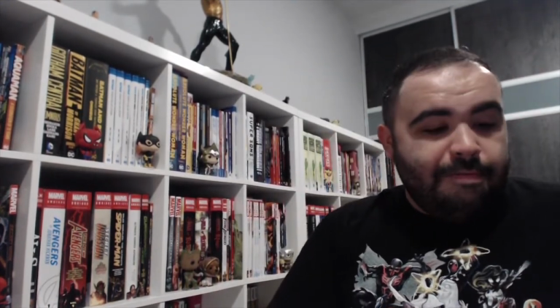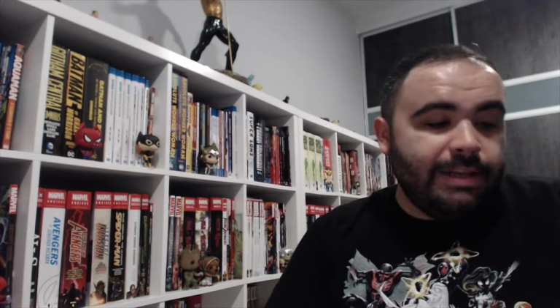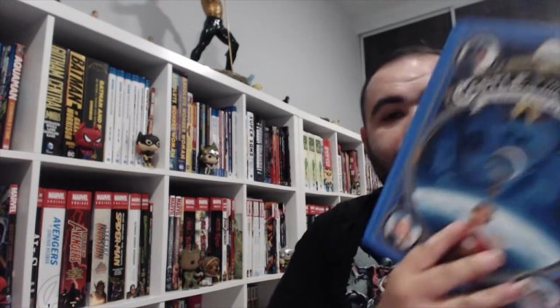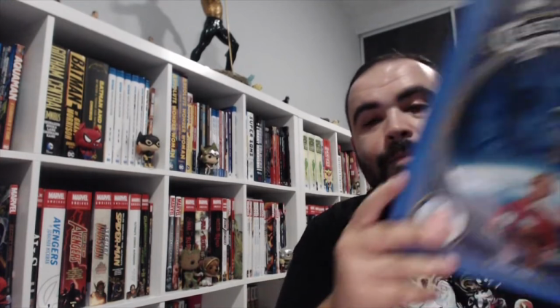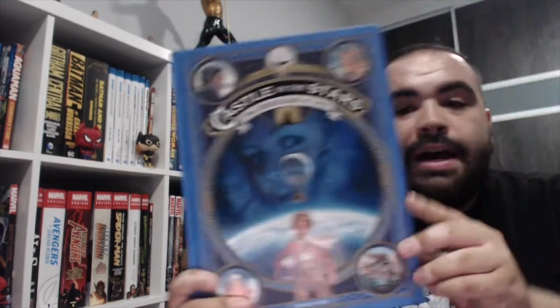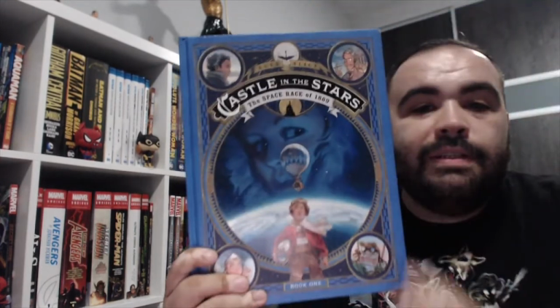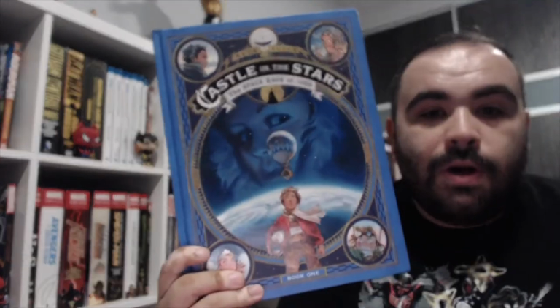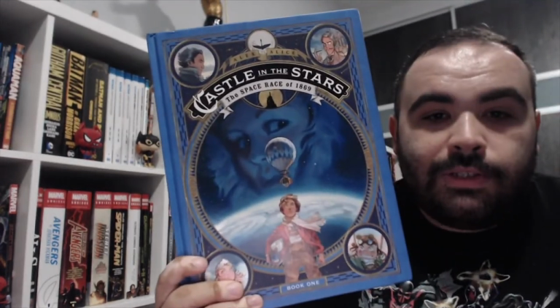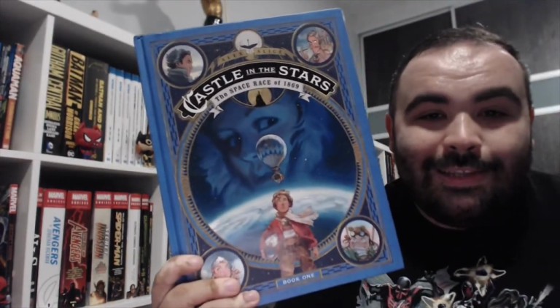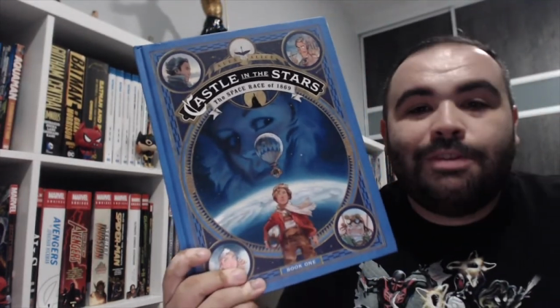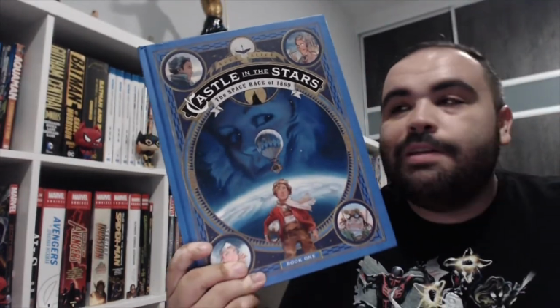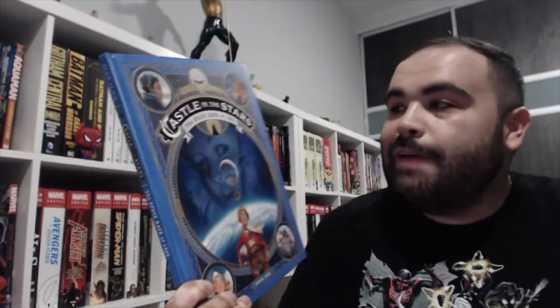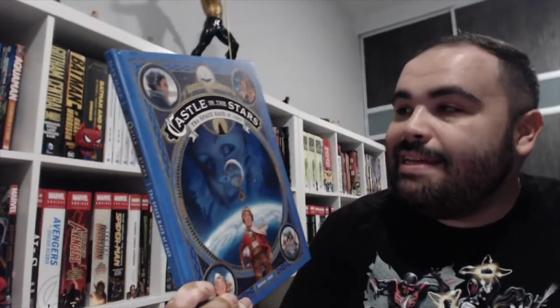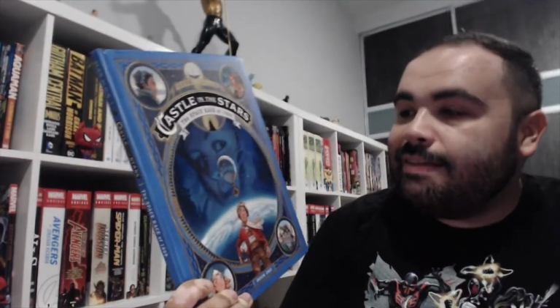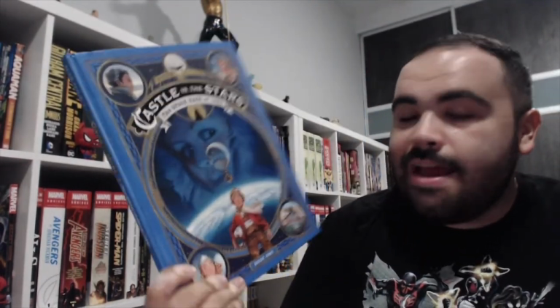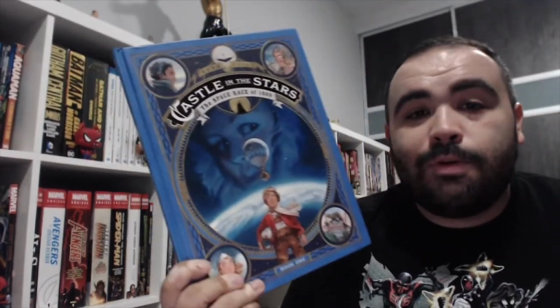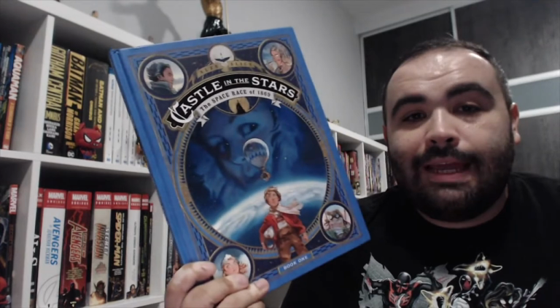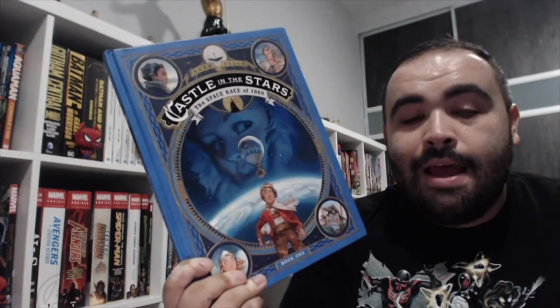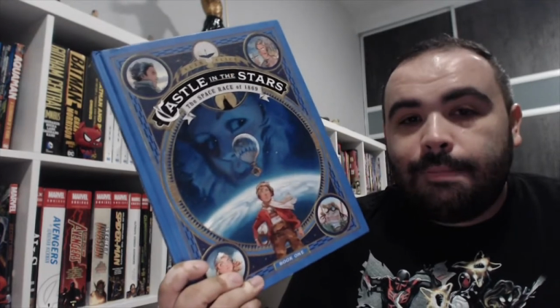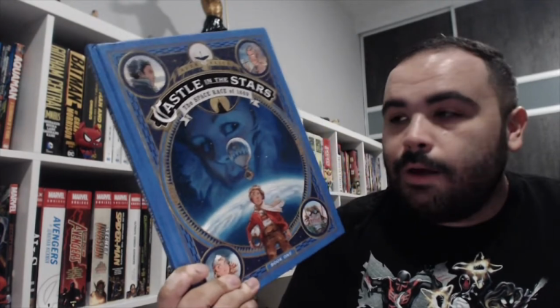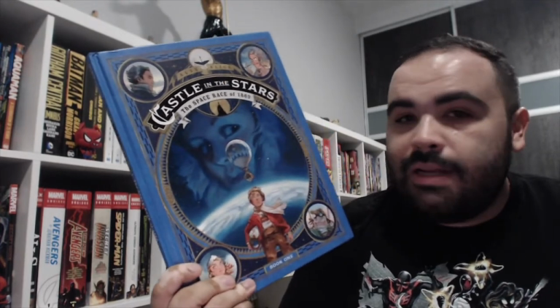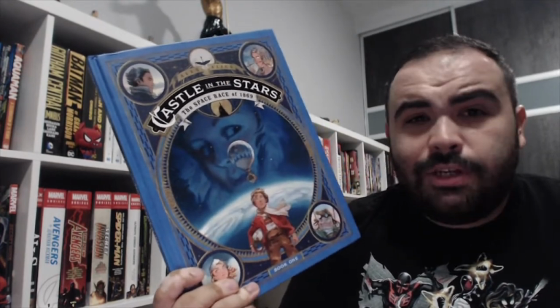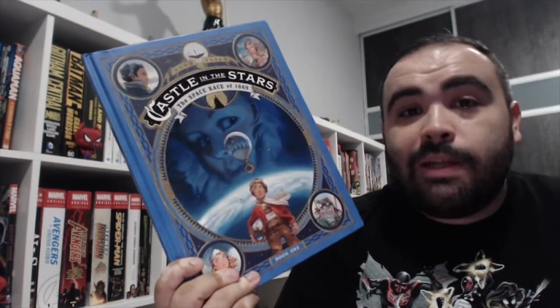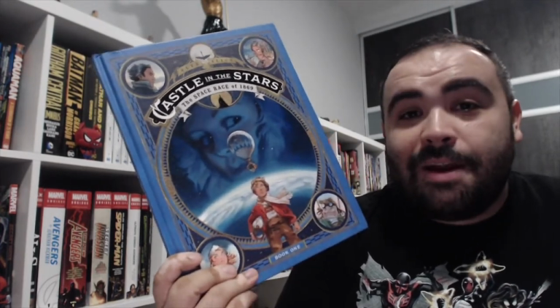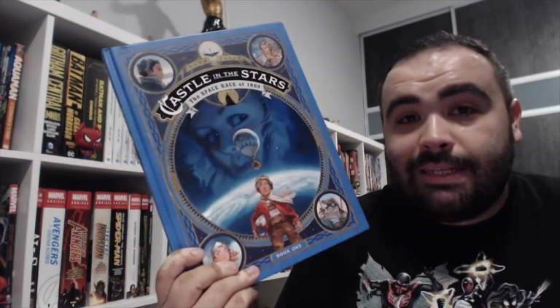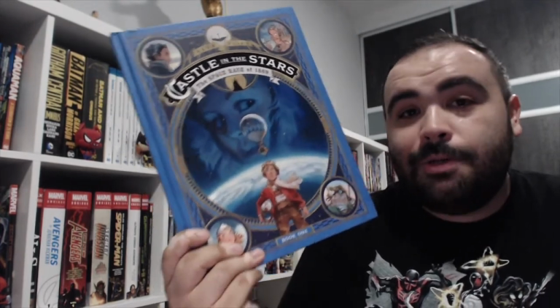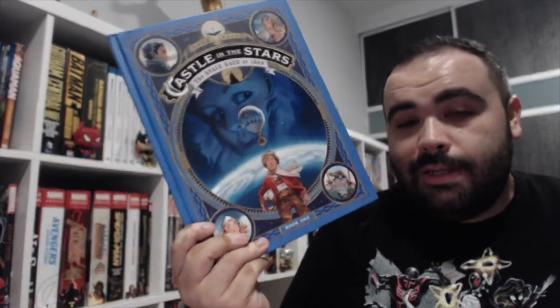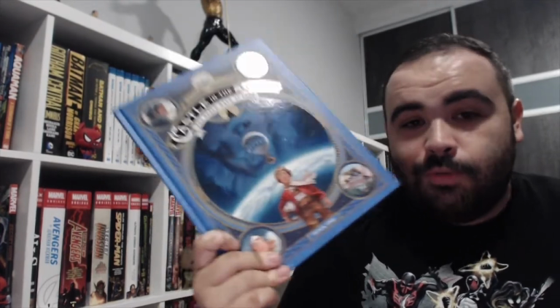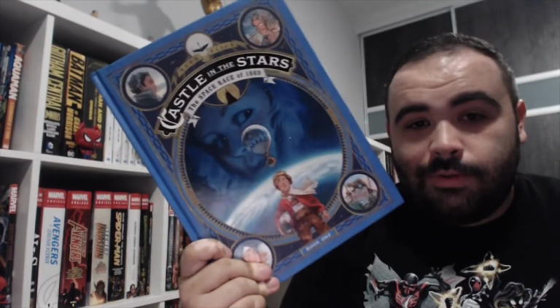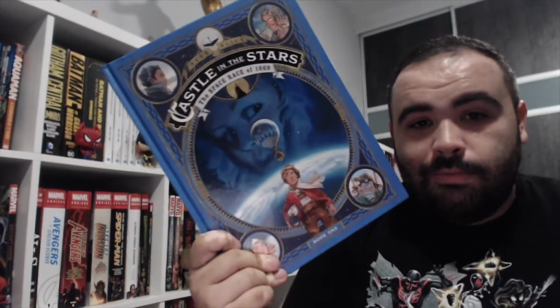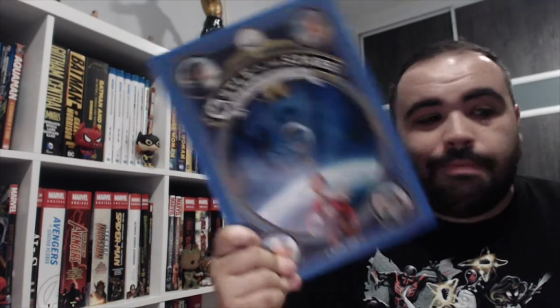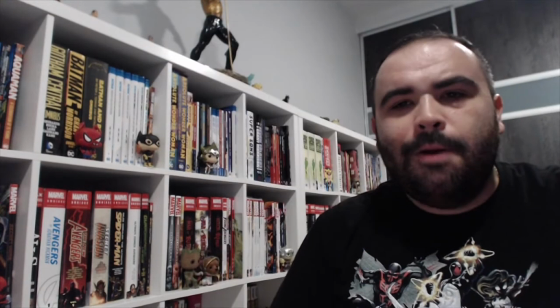And finally, Castle in the Stars: The Space Race of 1869. This was an Omnidog recommendation as well as a Near Mint Condition recommendation. There you go.